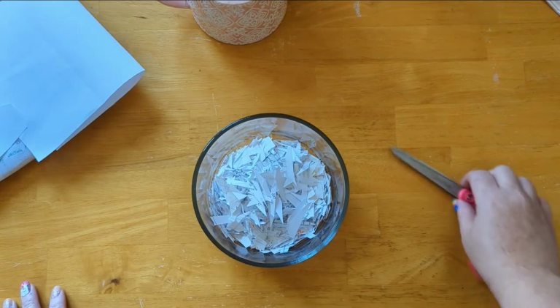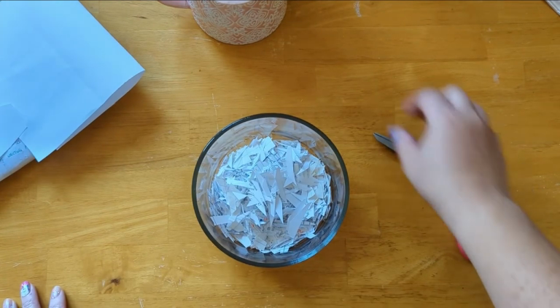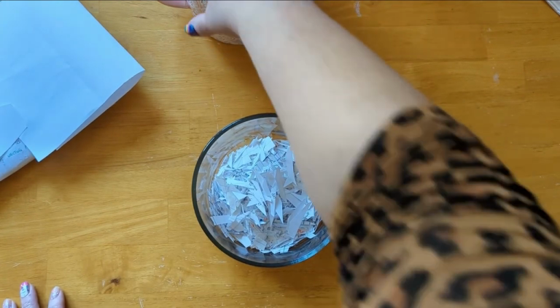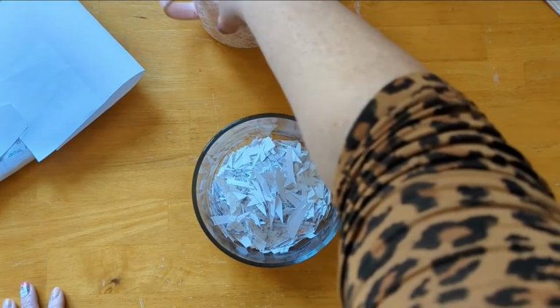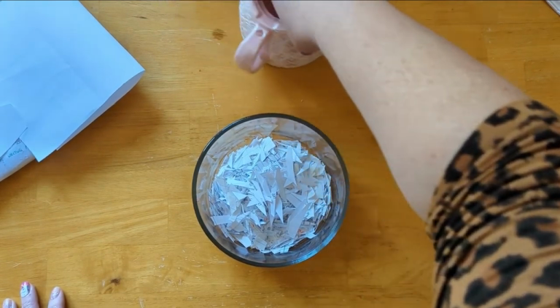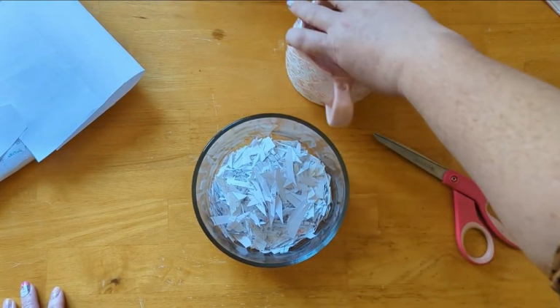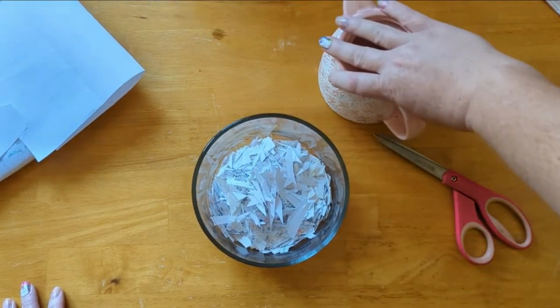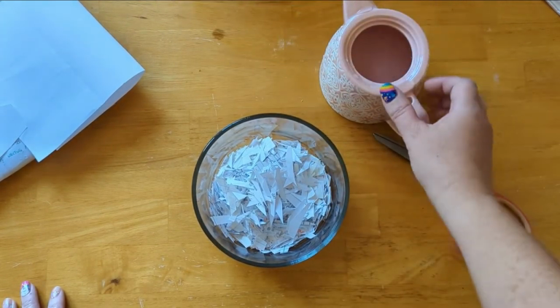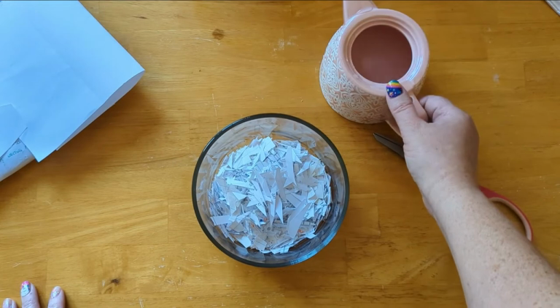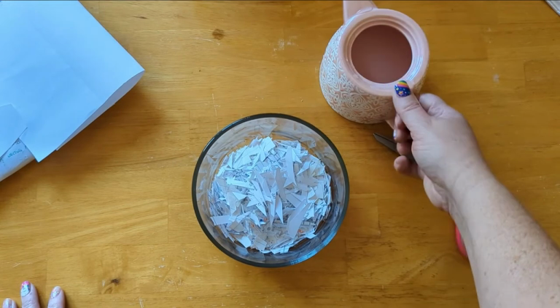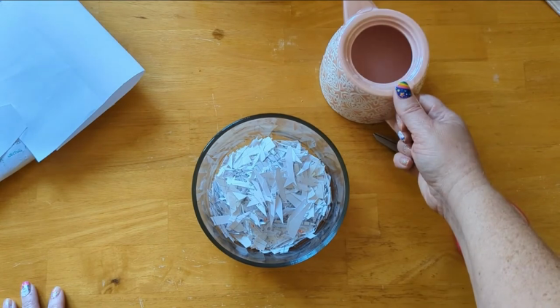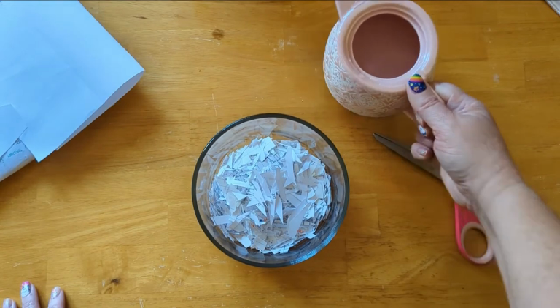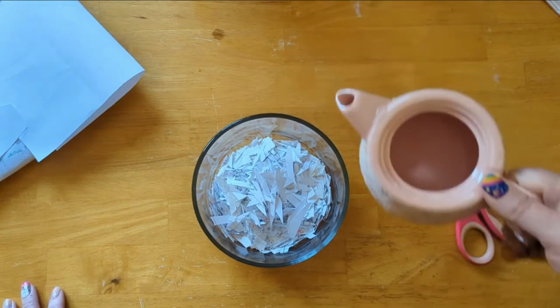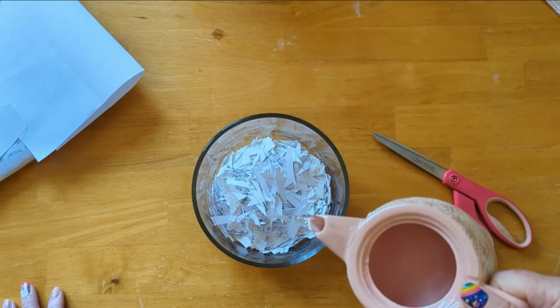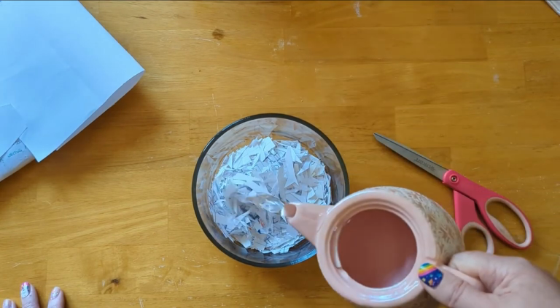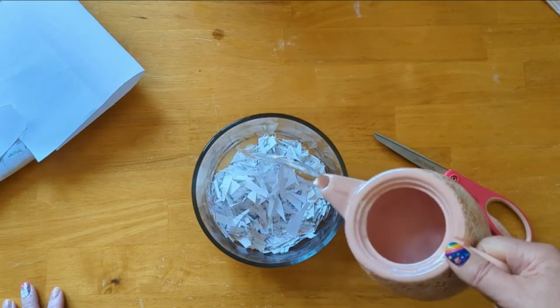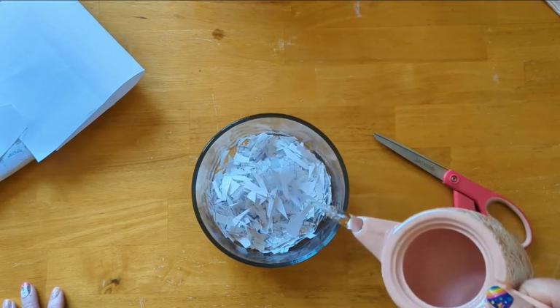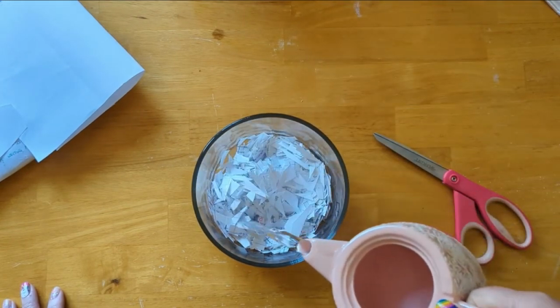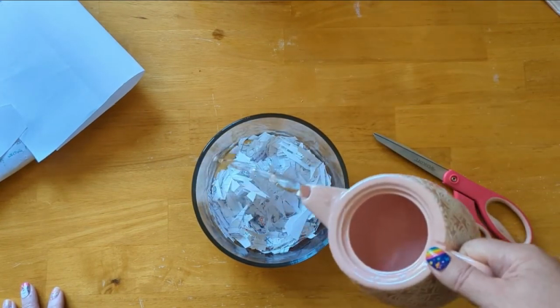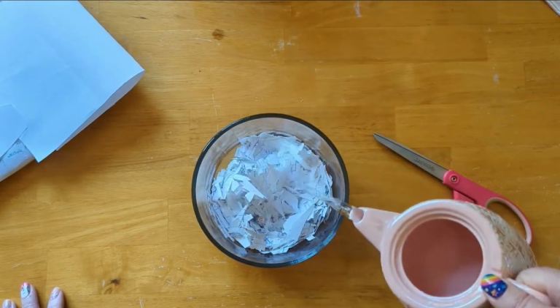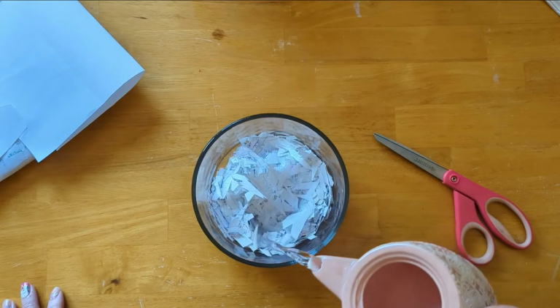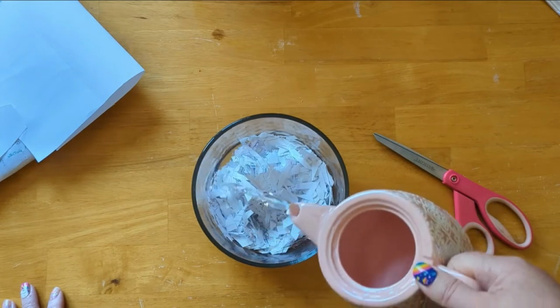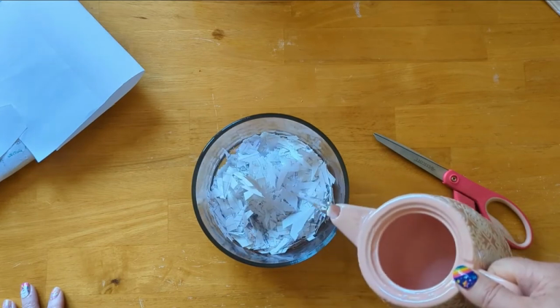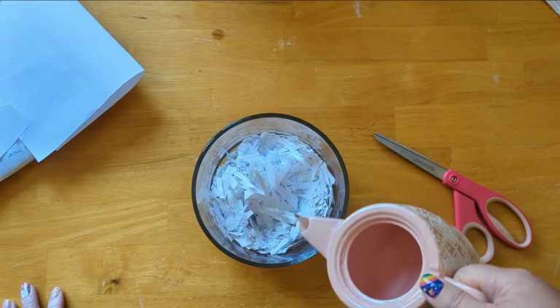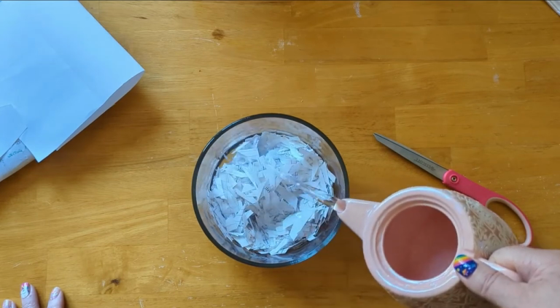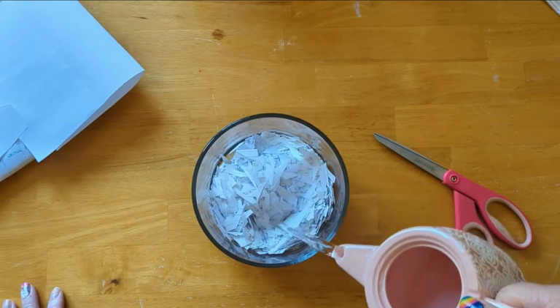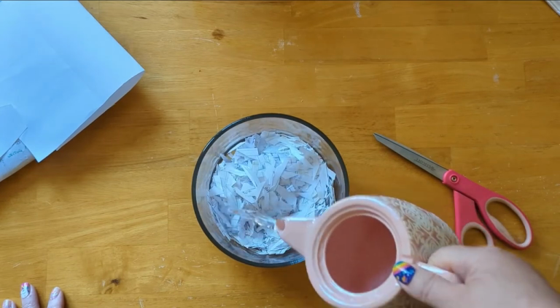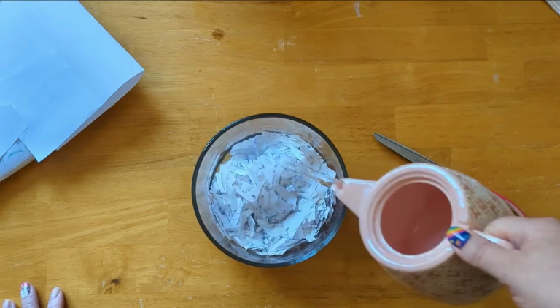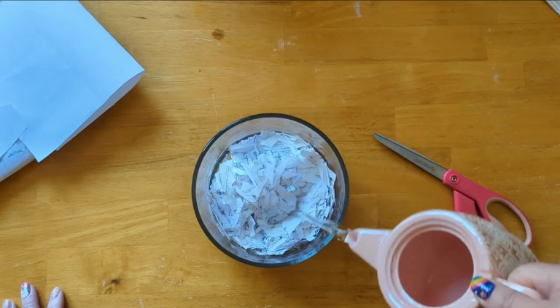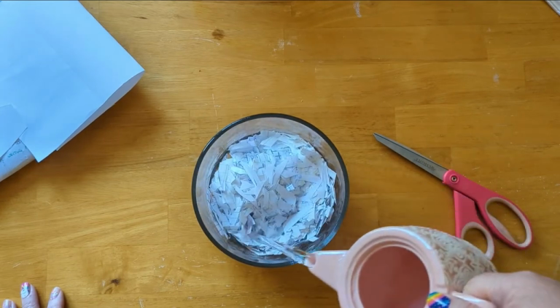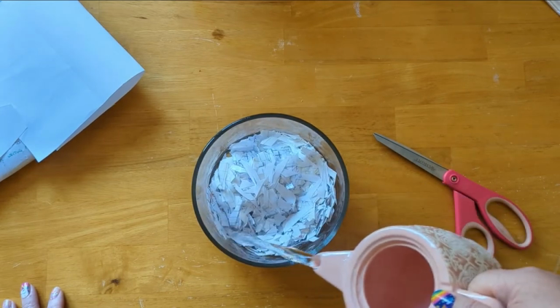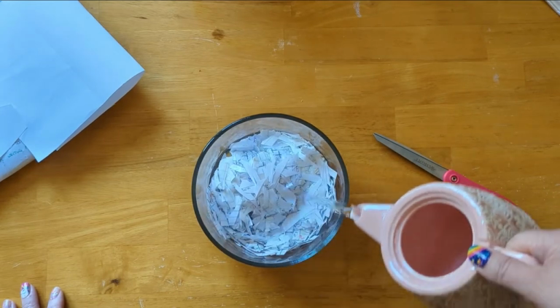Once you've torn up as much paper as you want, you're going to let it soak in water. Just cover it with water and let it soak for a few hours or overnight — as long as you can. The longer you can soak it, the softer it's going to be.